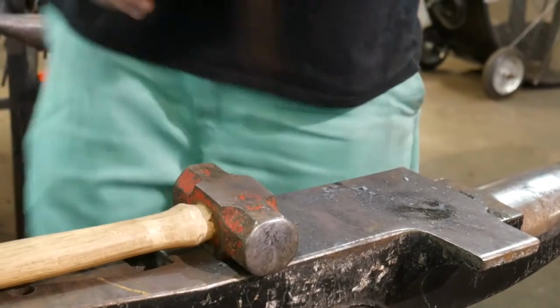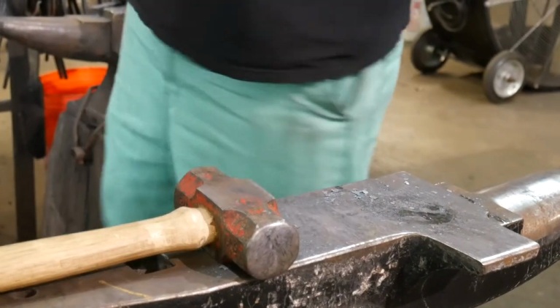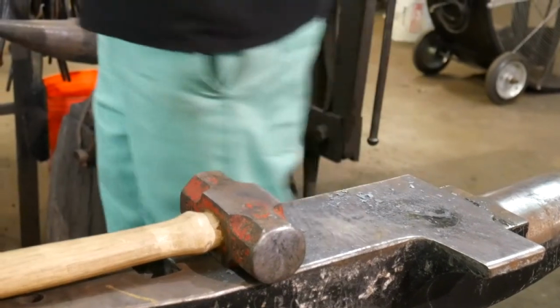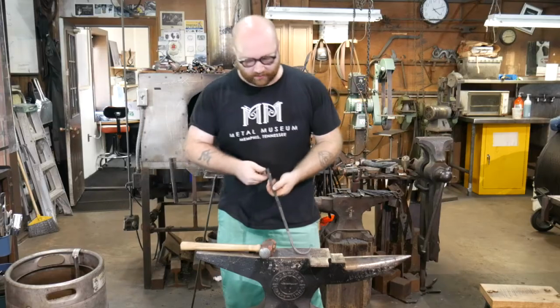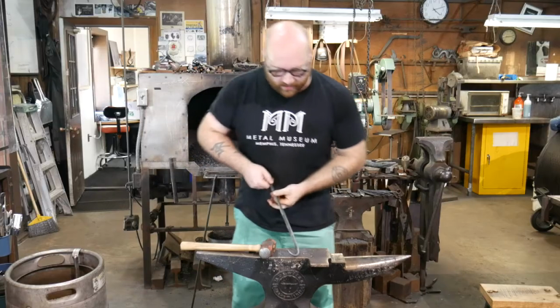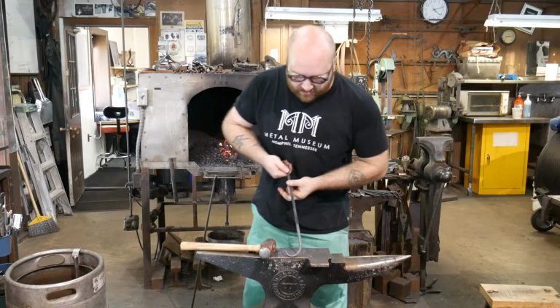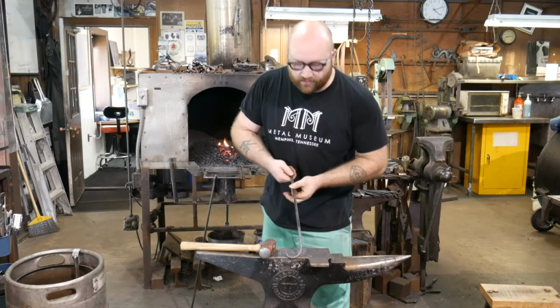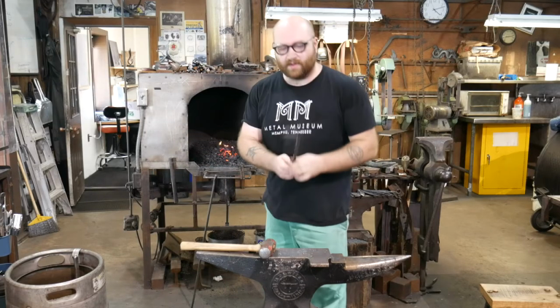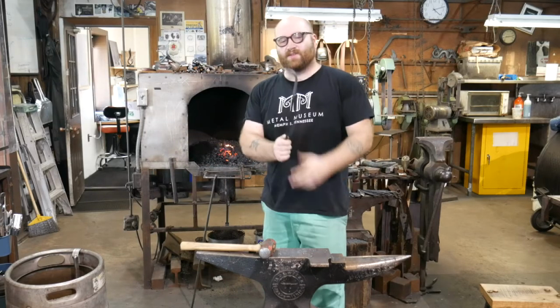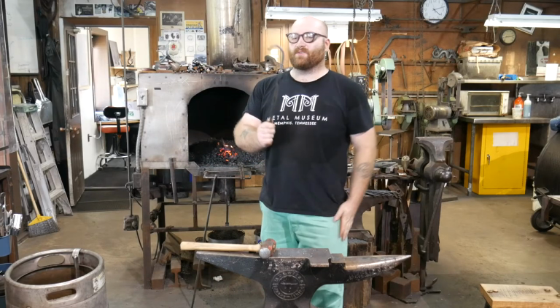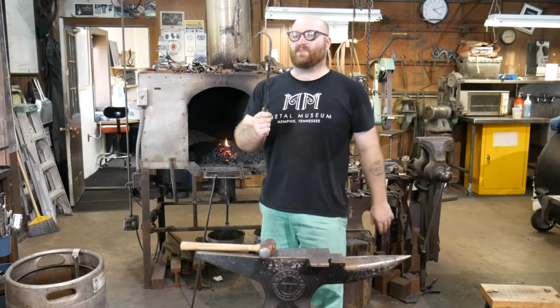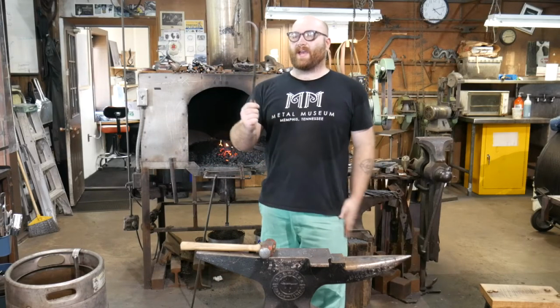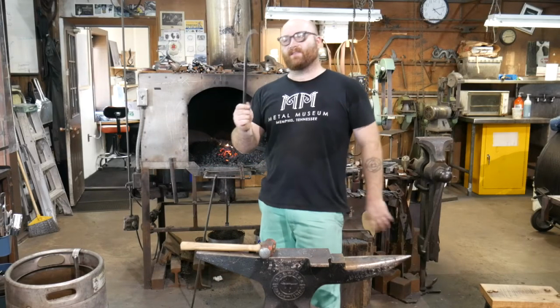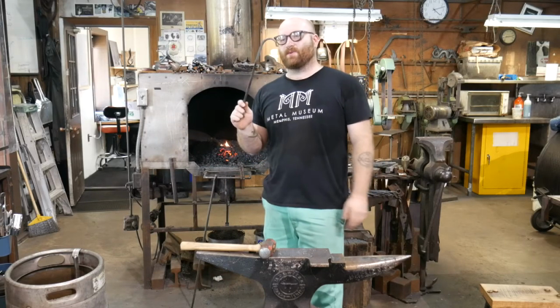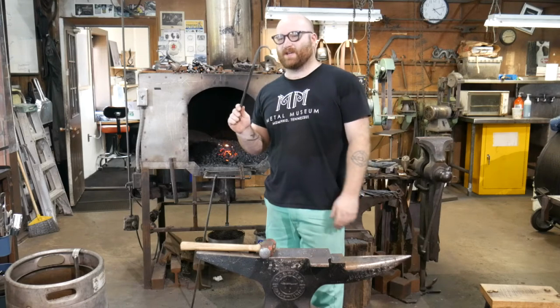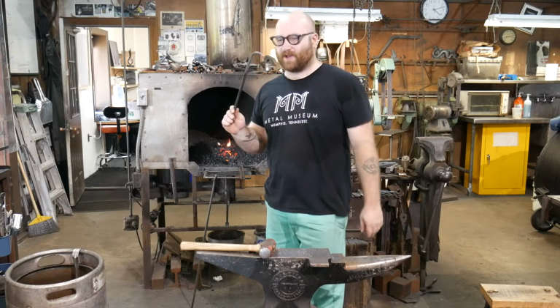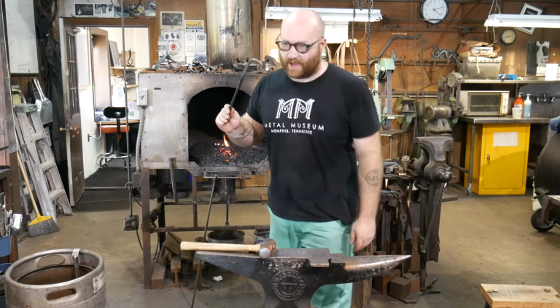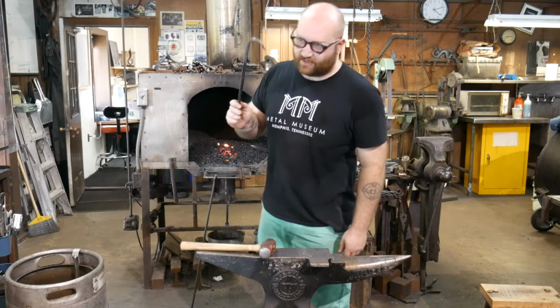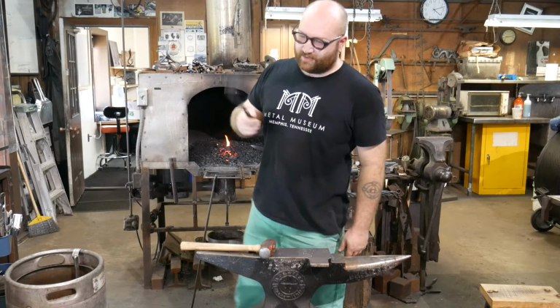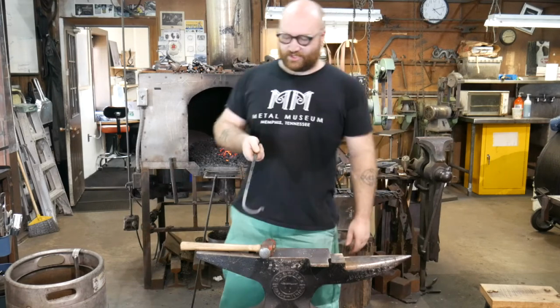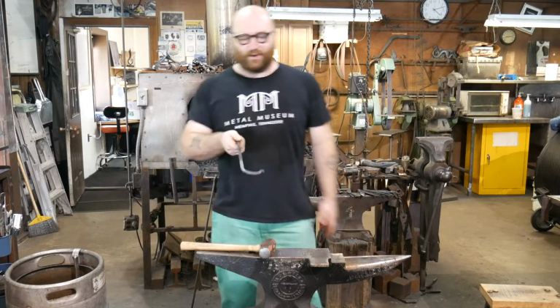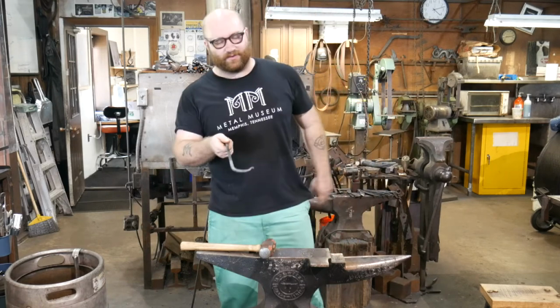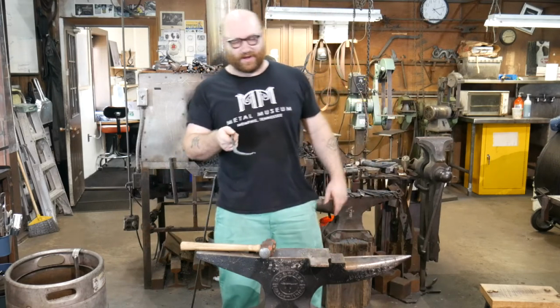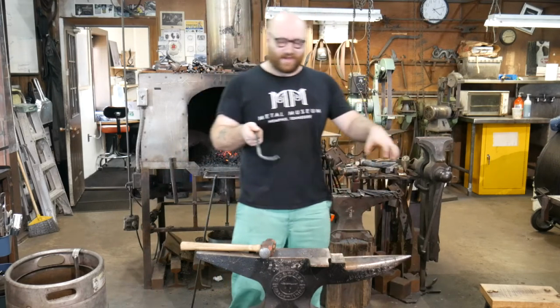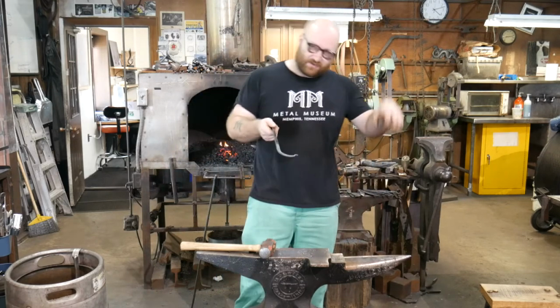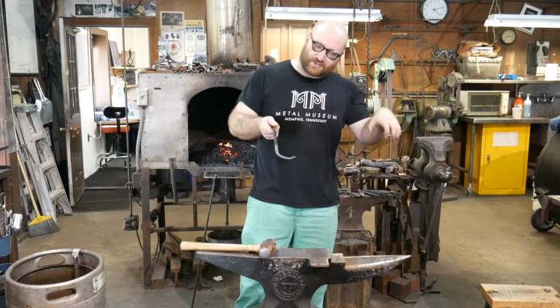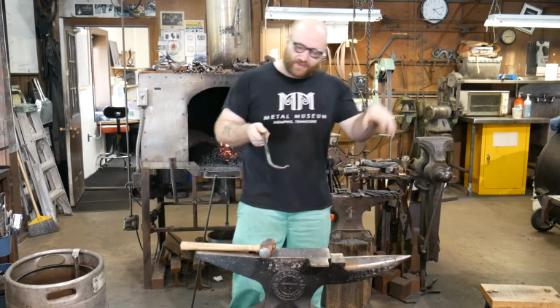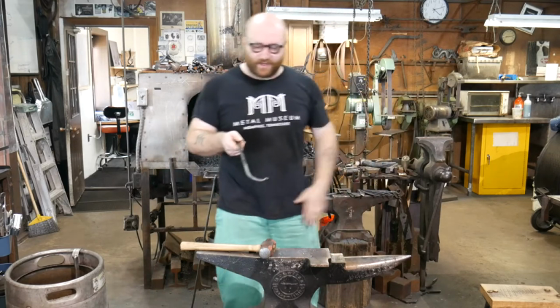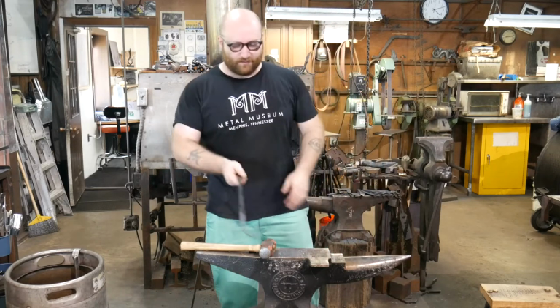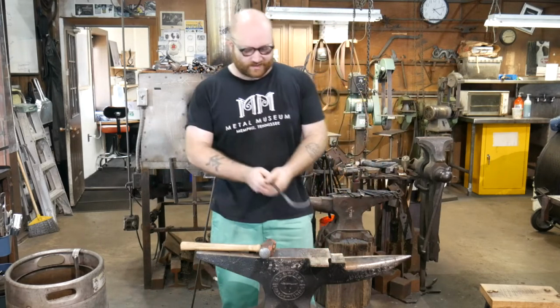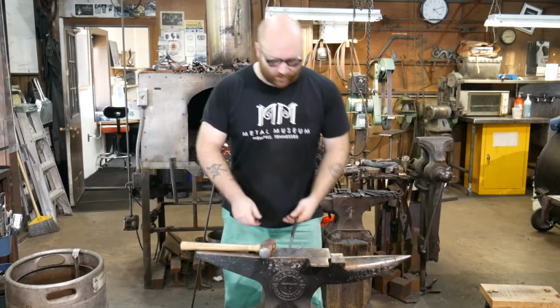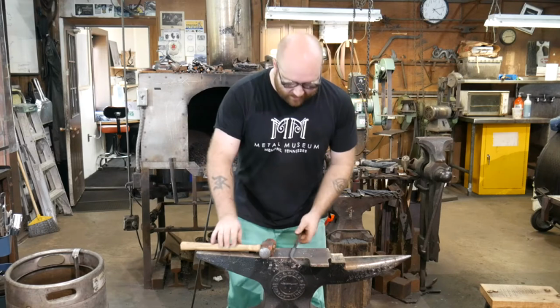And there we go. I've got a nice curve — generous enough to hang the world's biggest backpack, shallow enough that you're not going to have to fight to step out of it. It's going to work pretty nice.